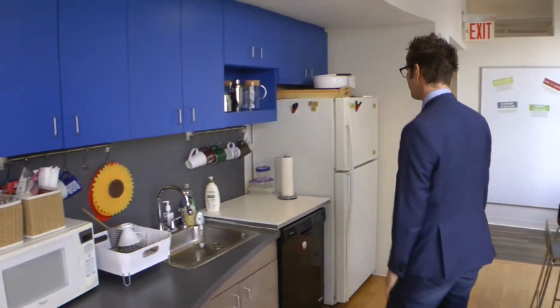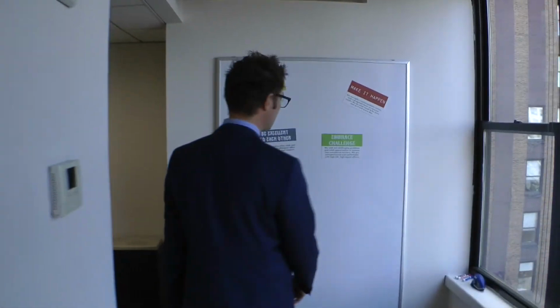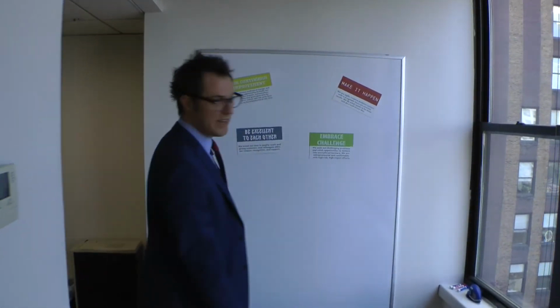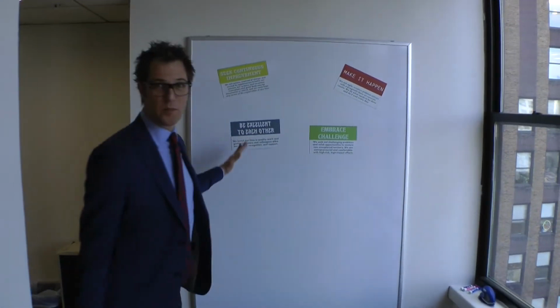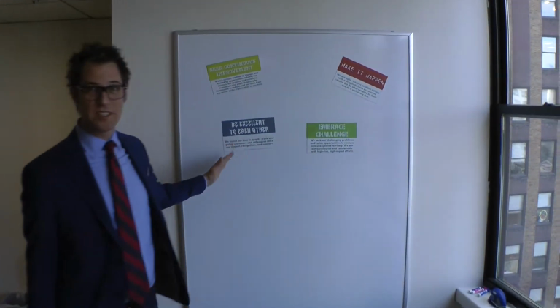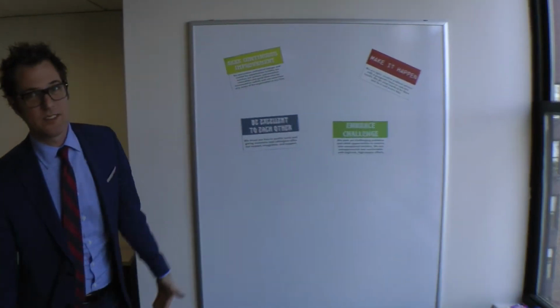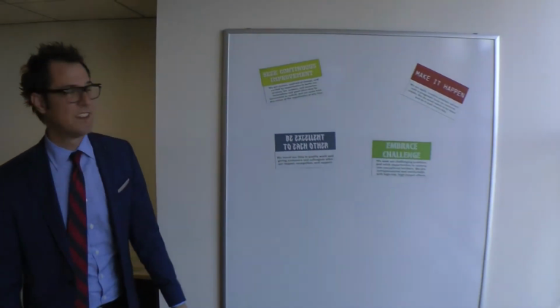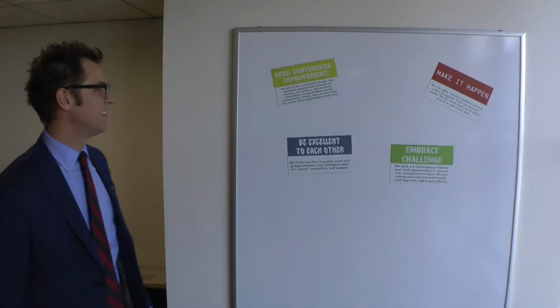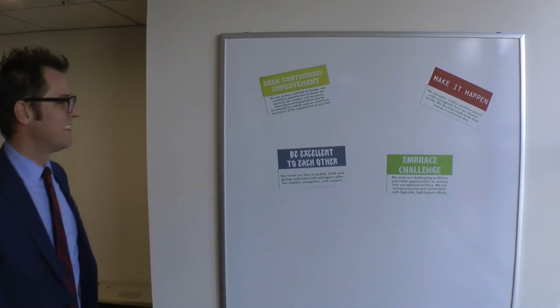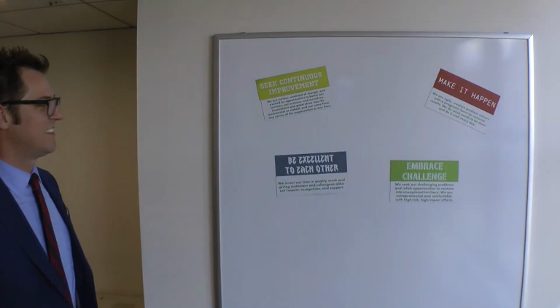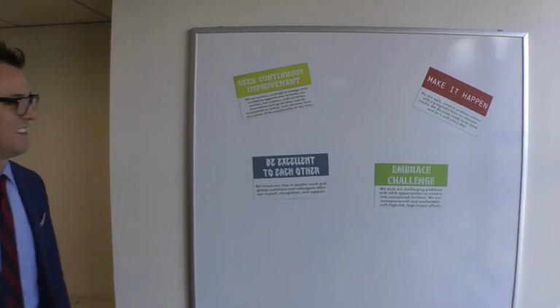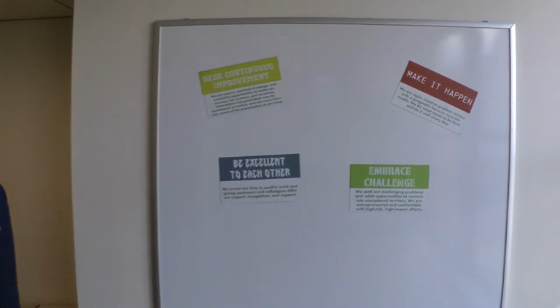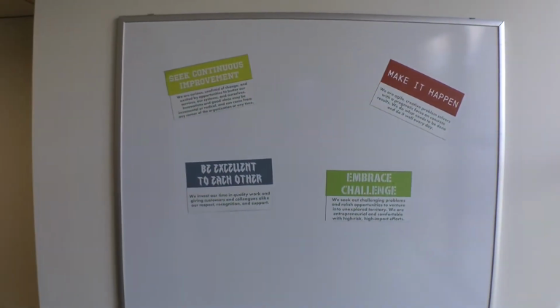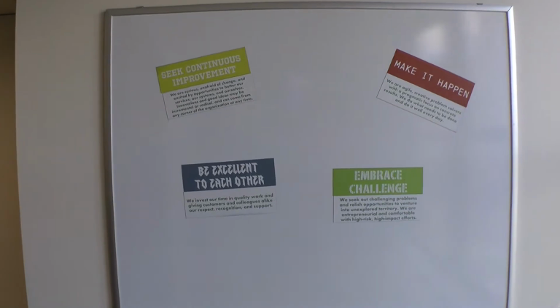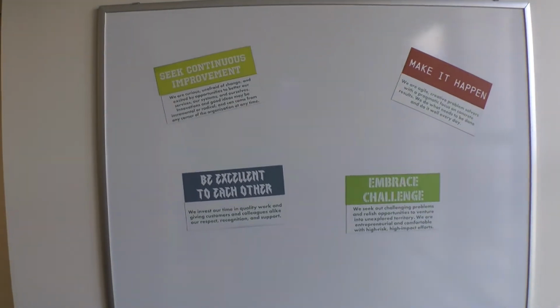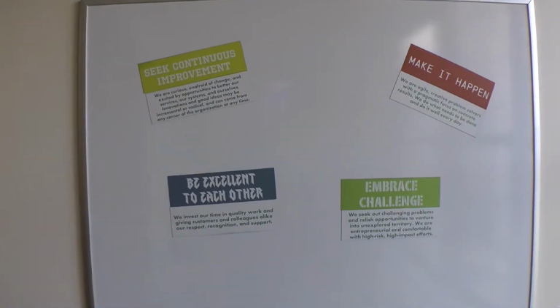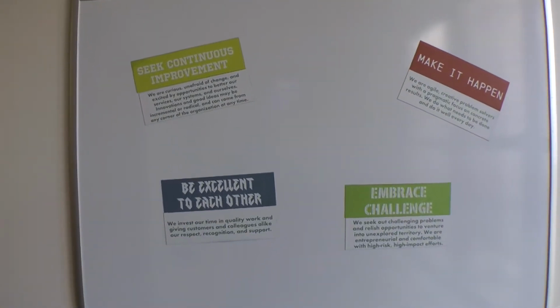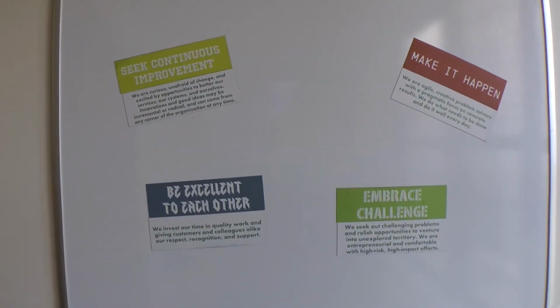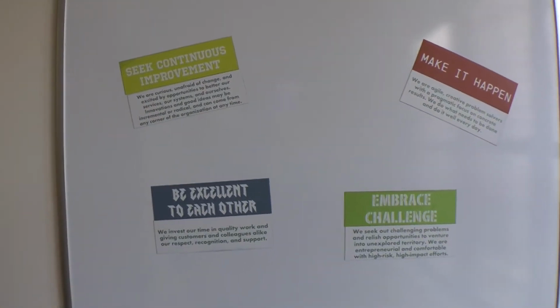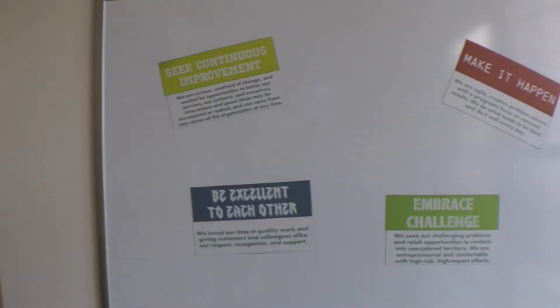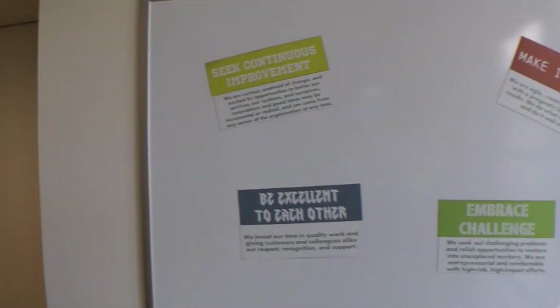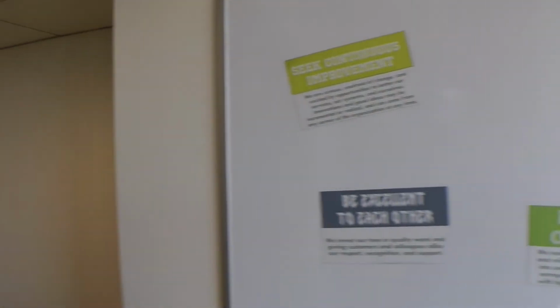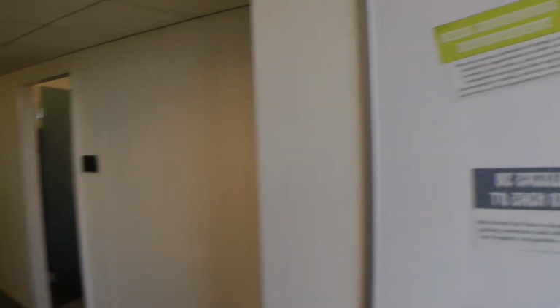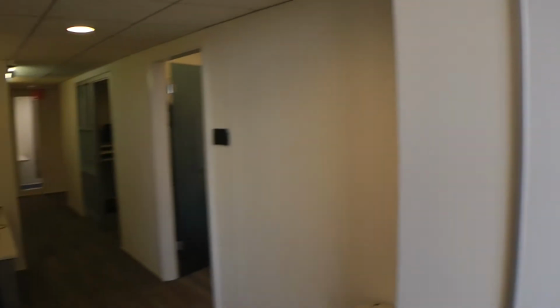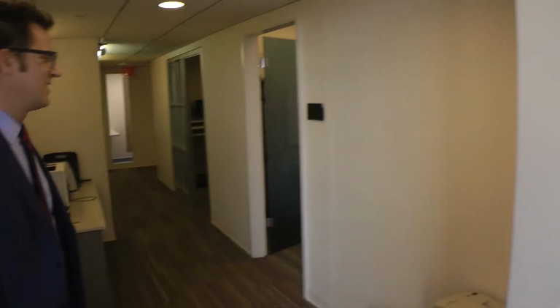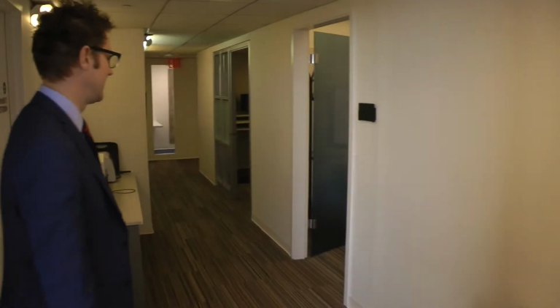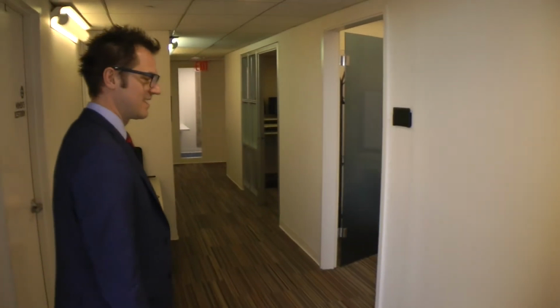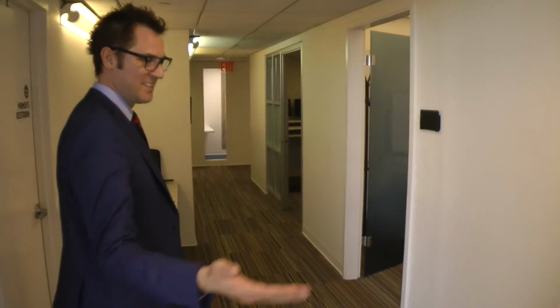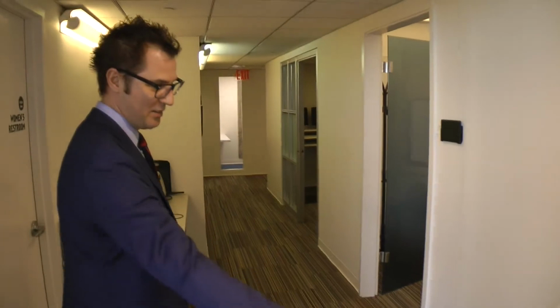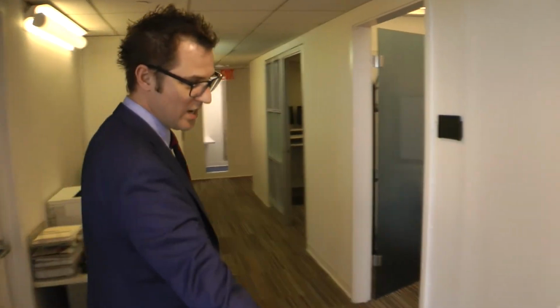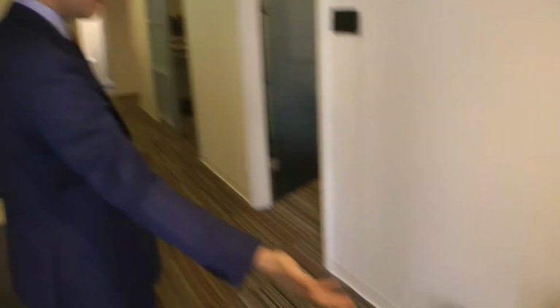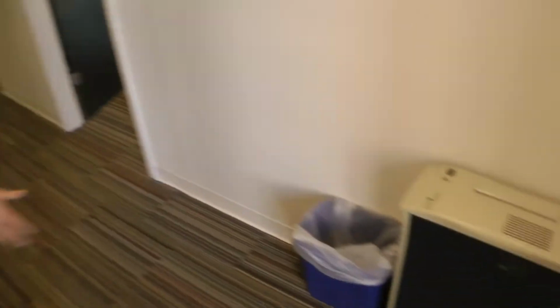Here's our core behavioral board. We have our shredder there.